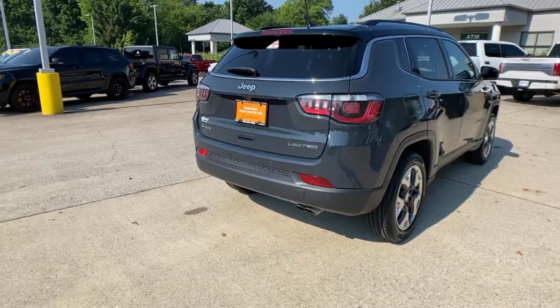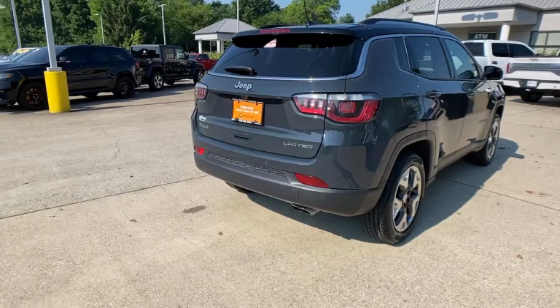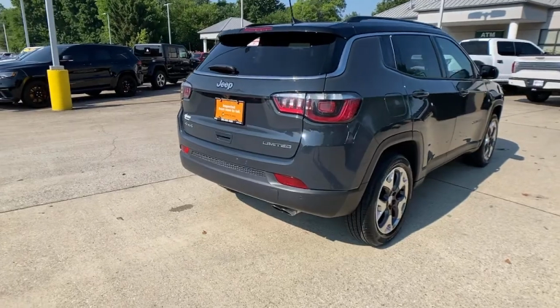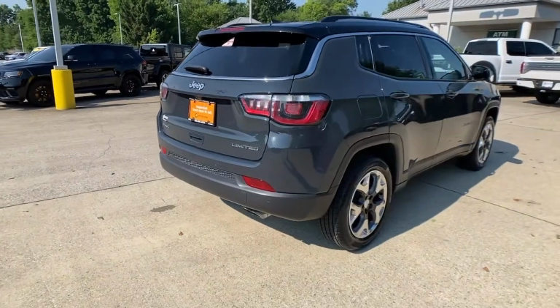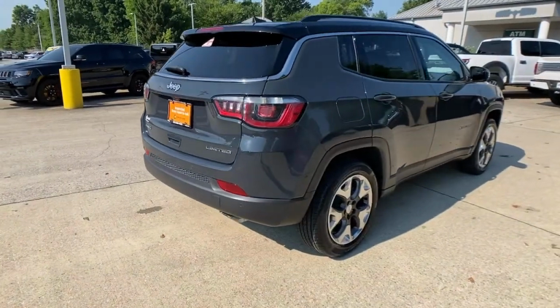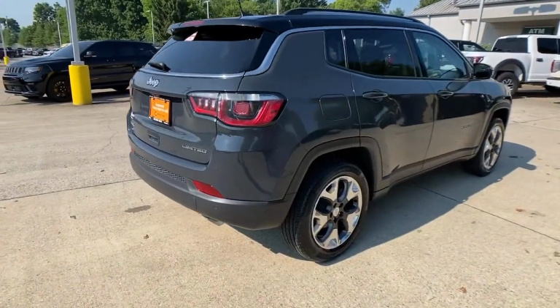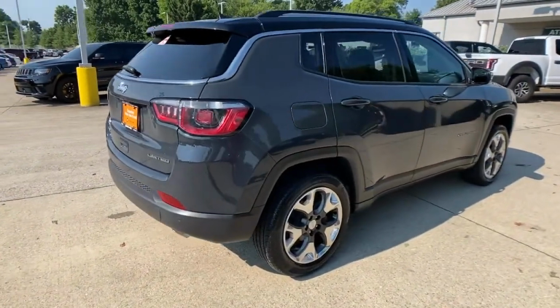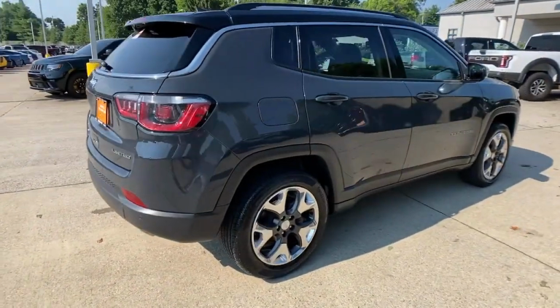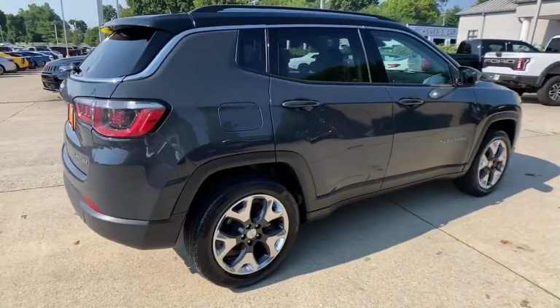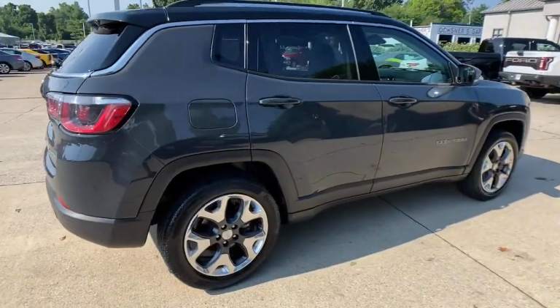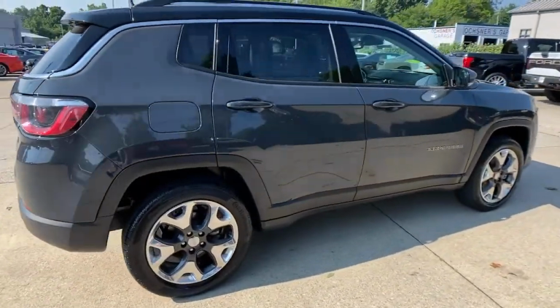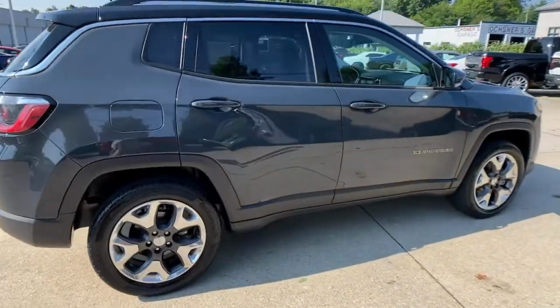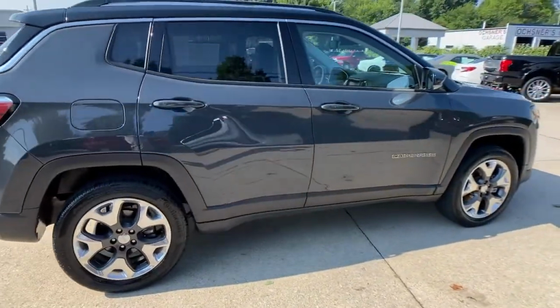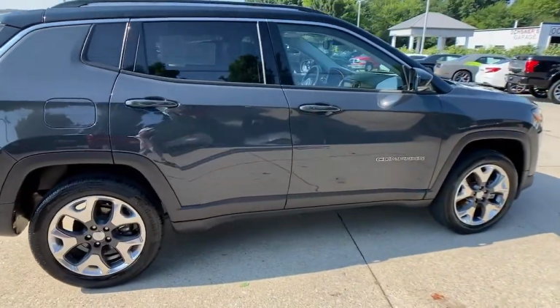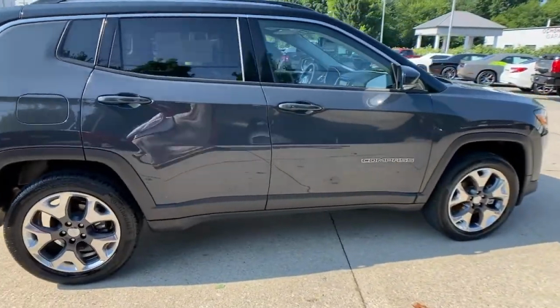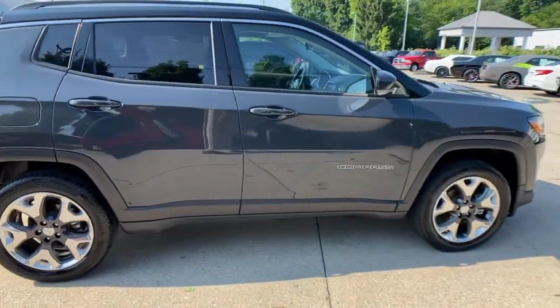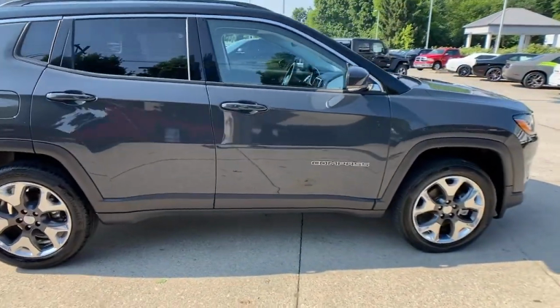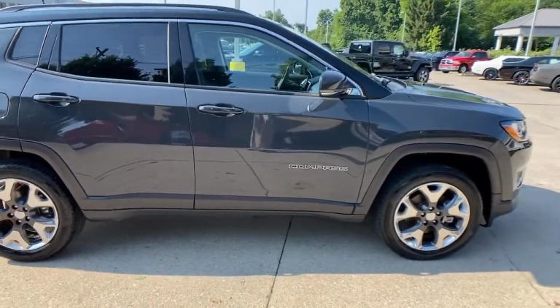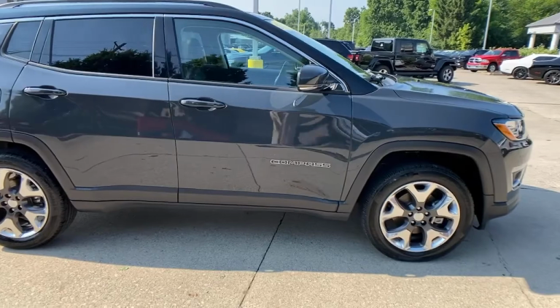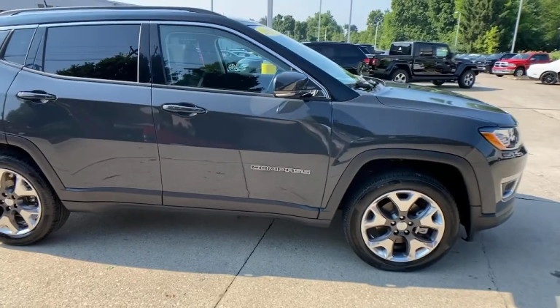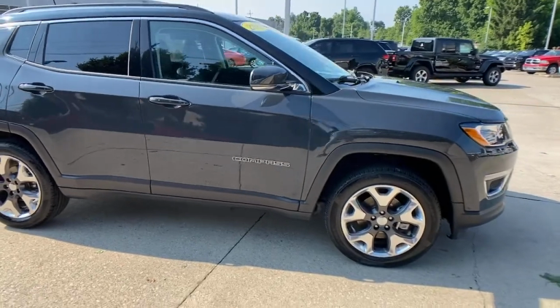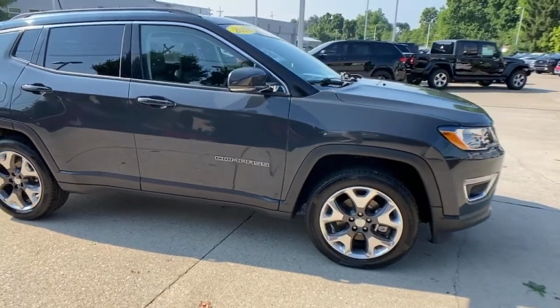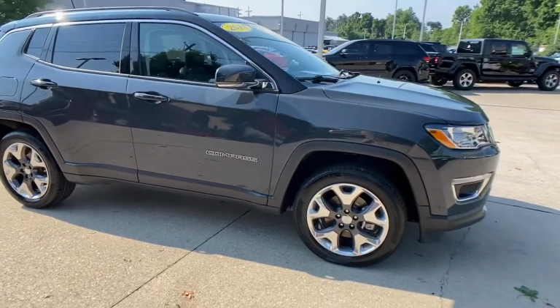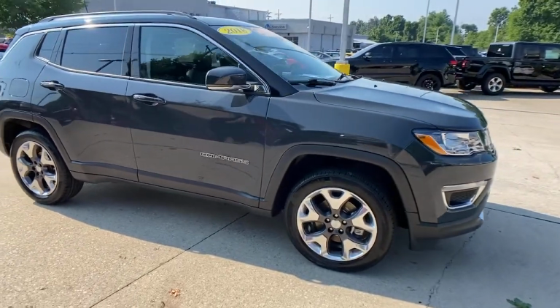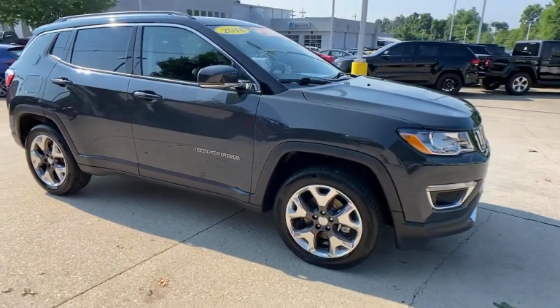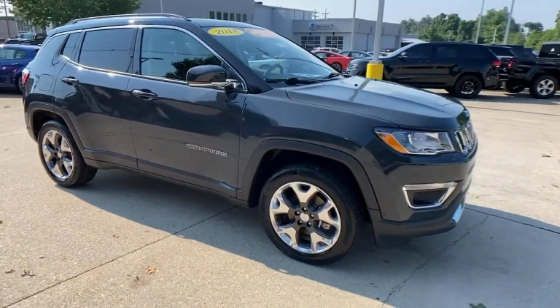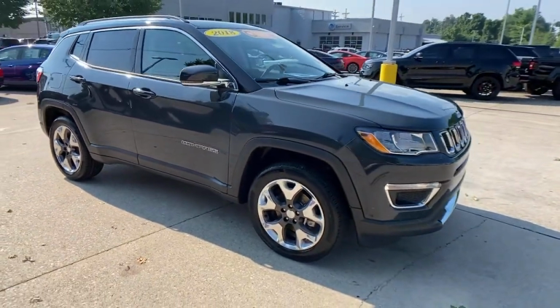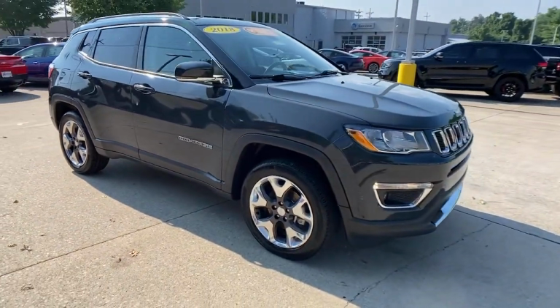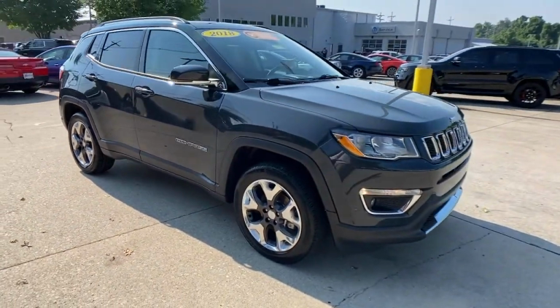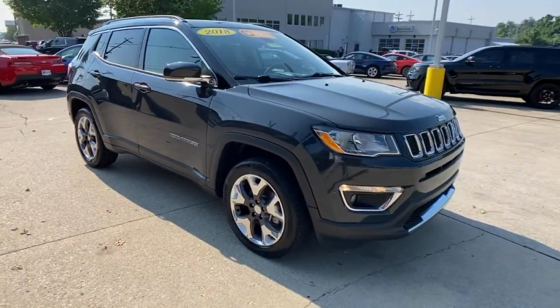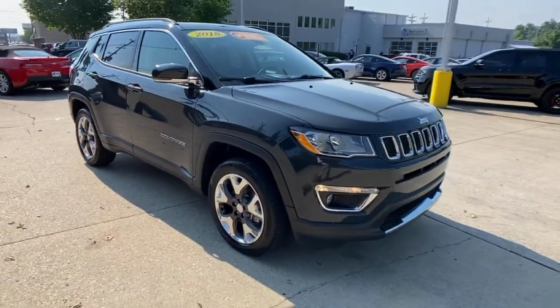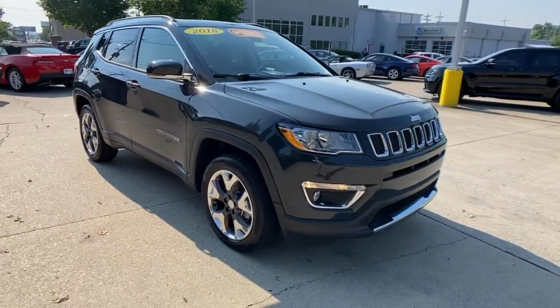Here is a wonderful 2018 Jeep Compass. This vehicle still has fewer than 30,000 miles on the clock, so it won't last long.